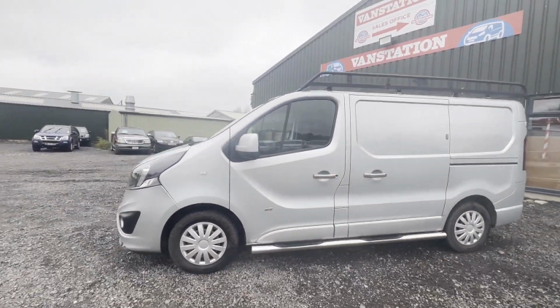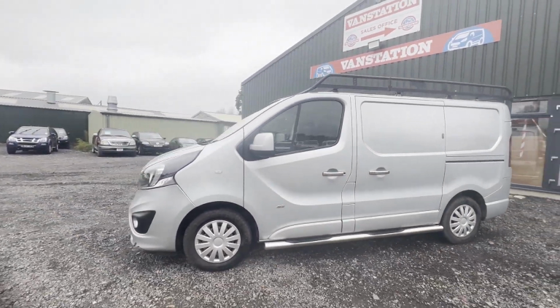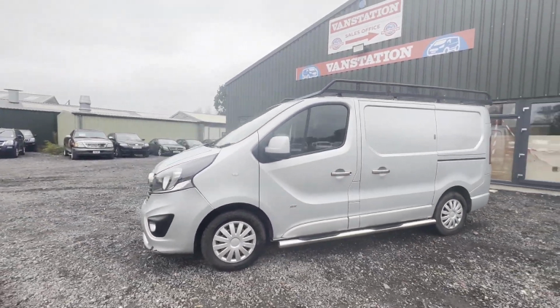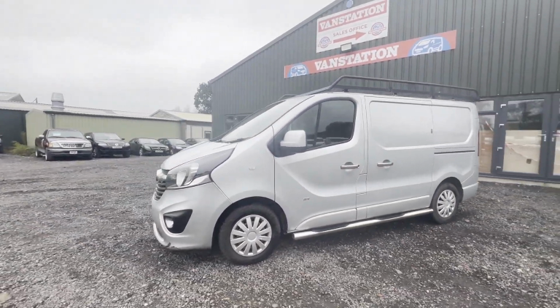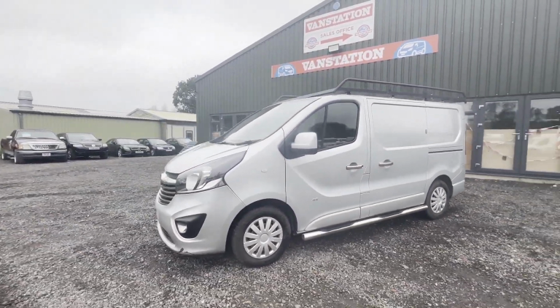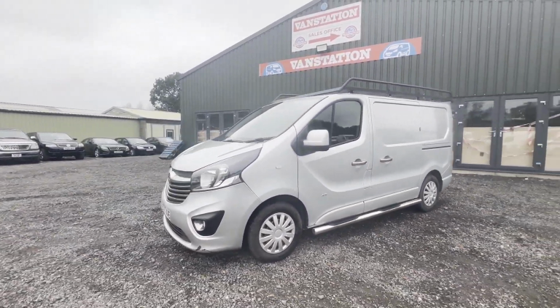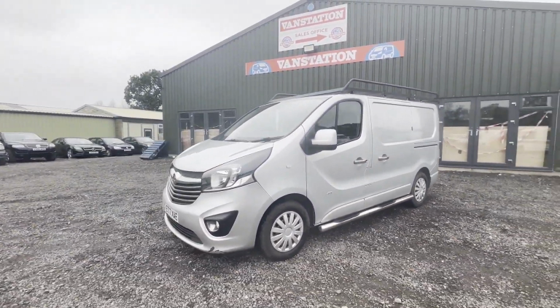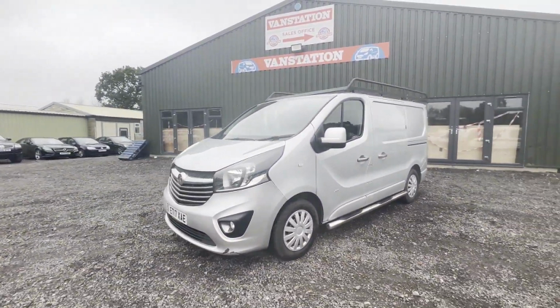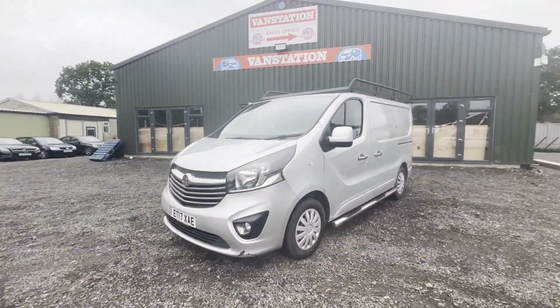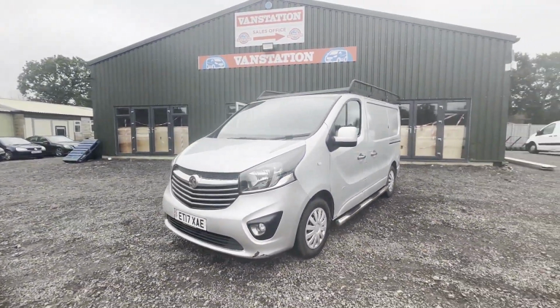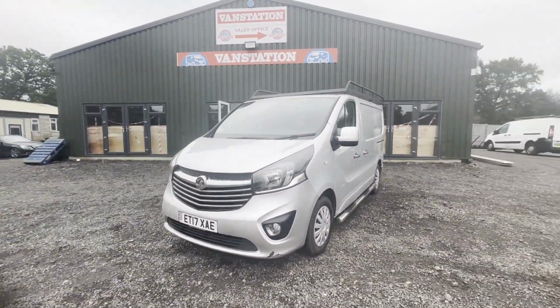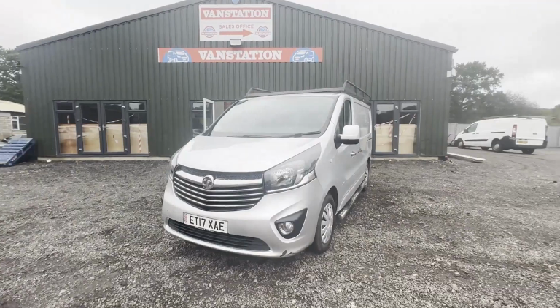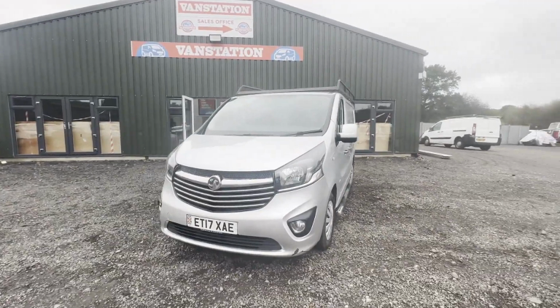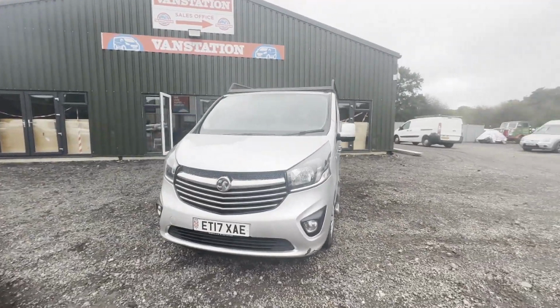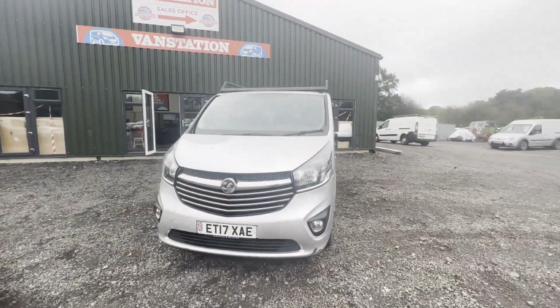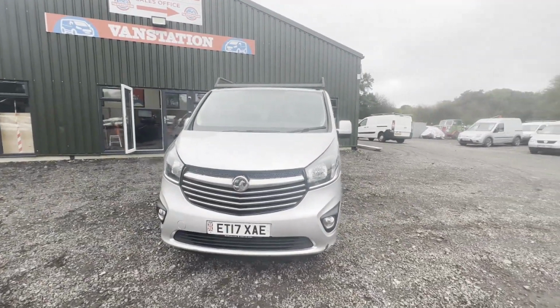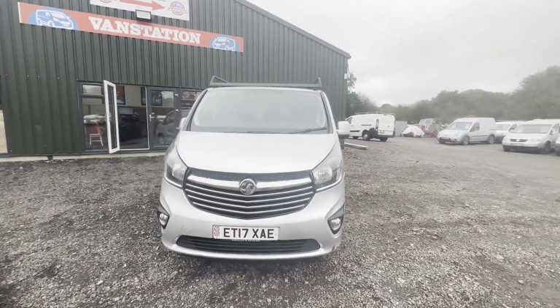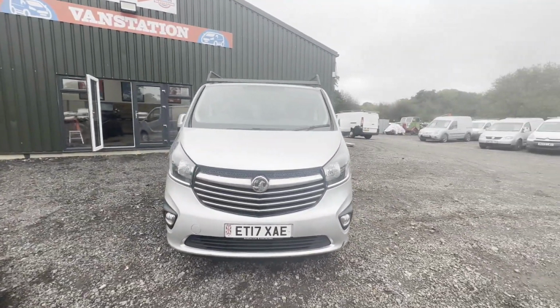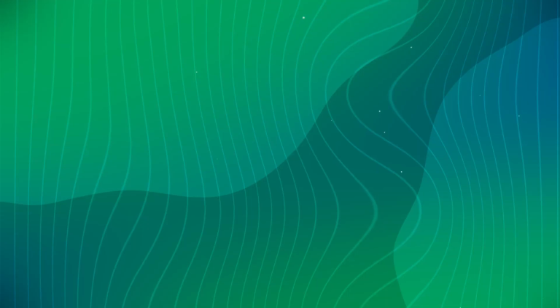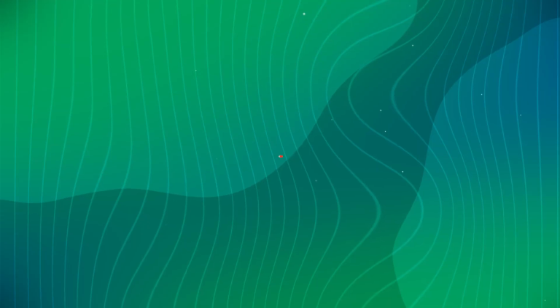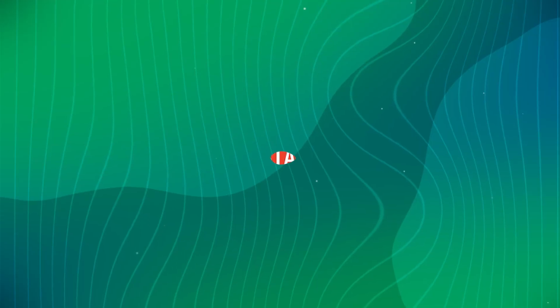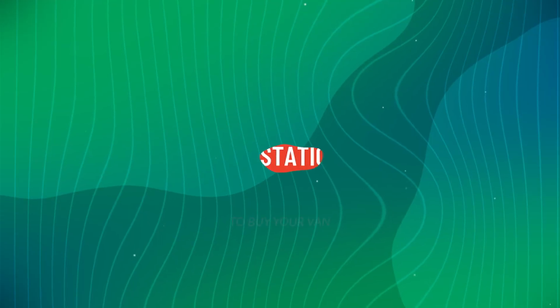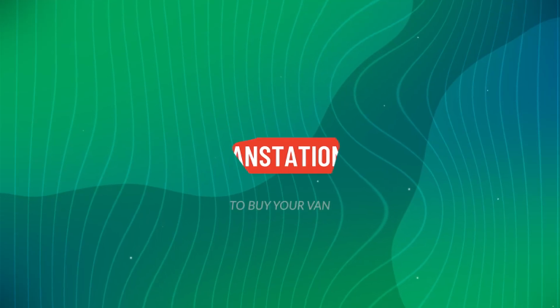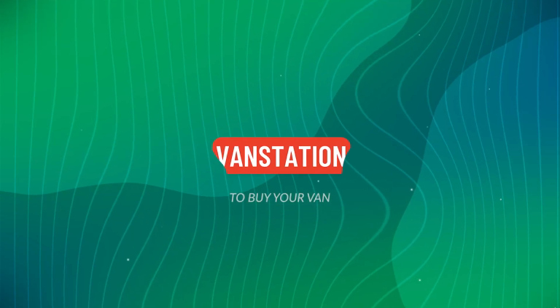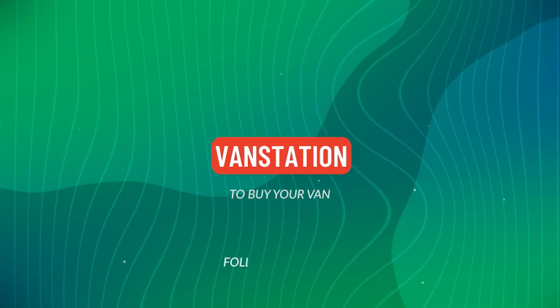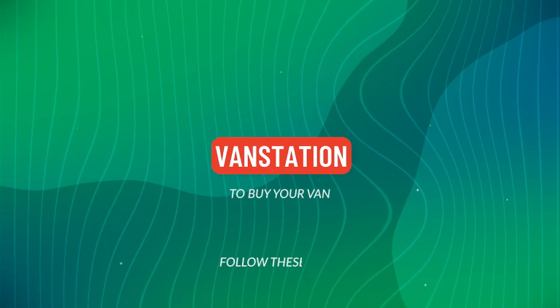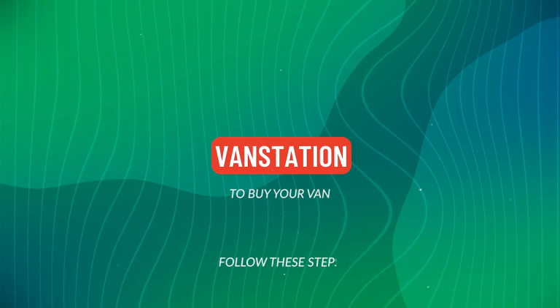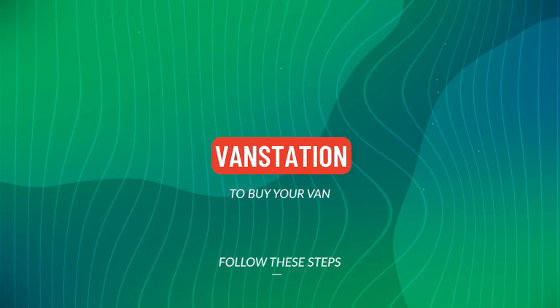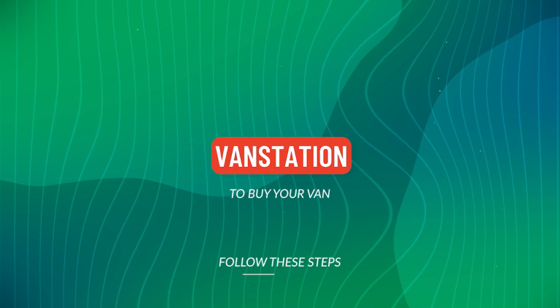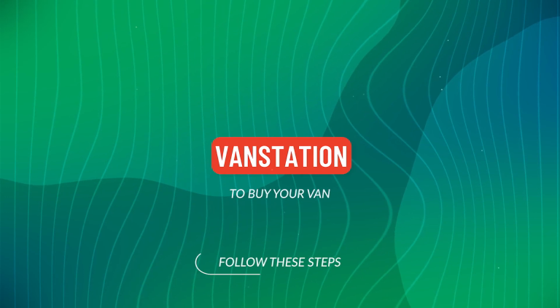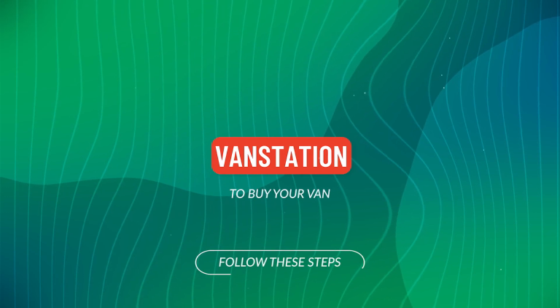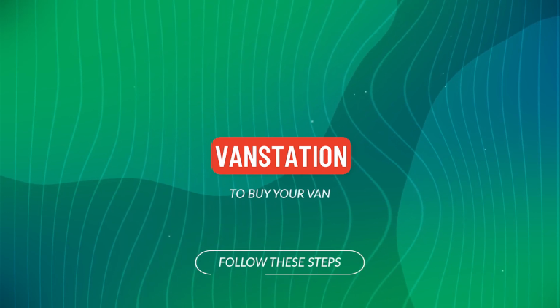Click the link in the description for pictures and more info. Alternatively, call or WhatsApp us.